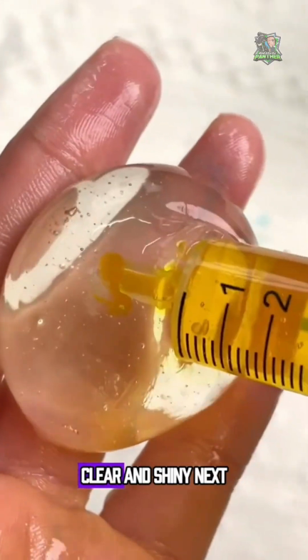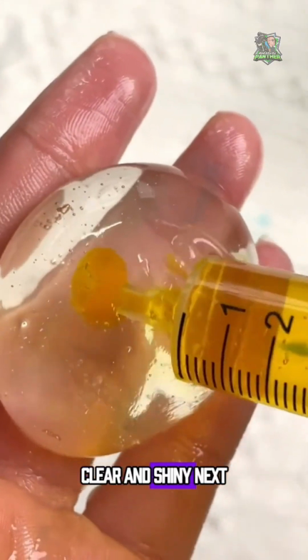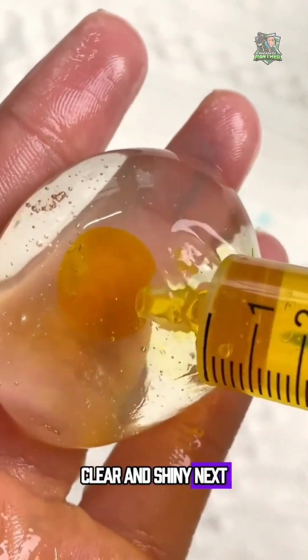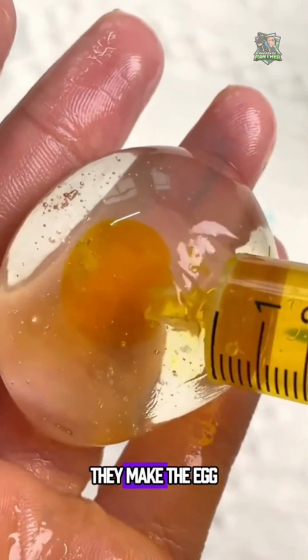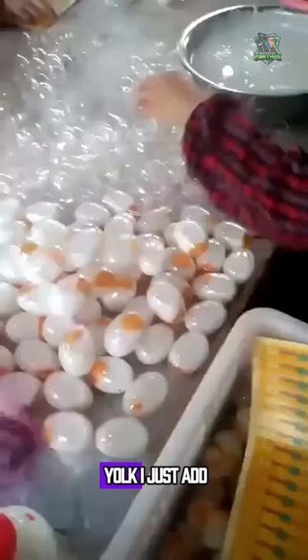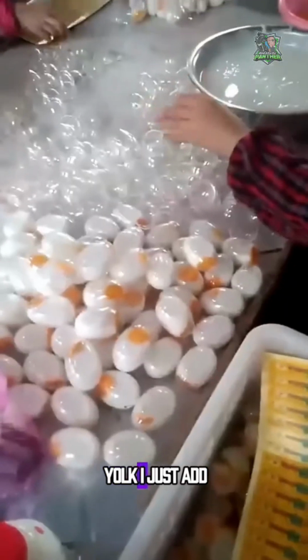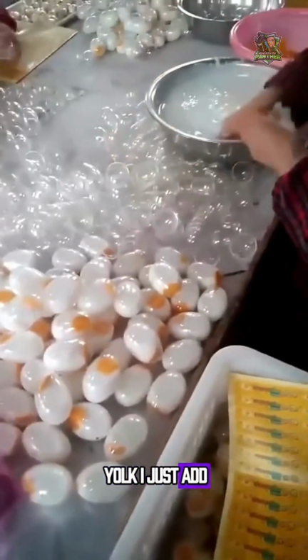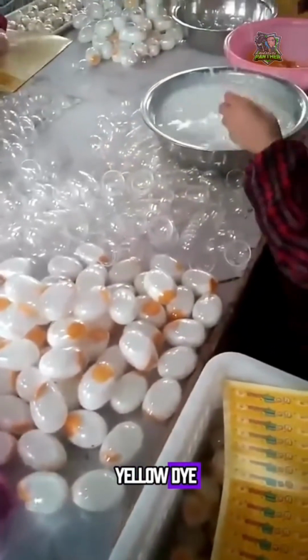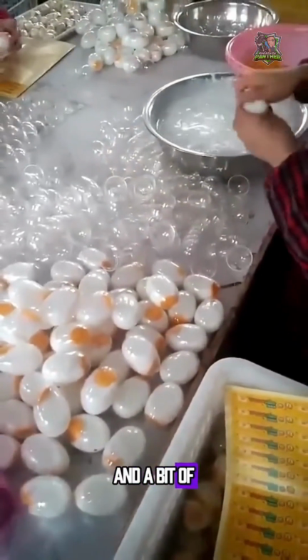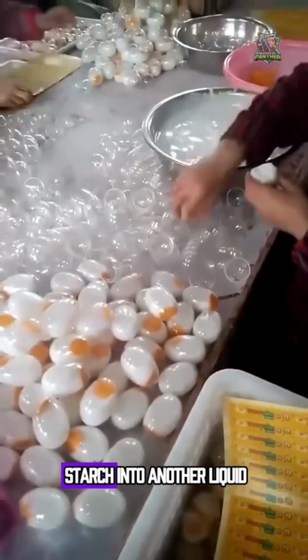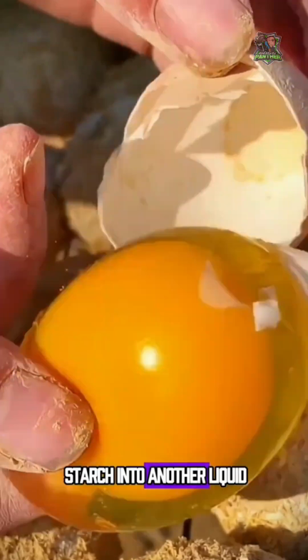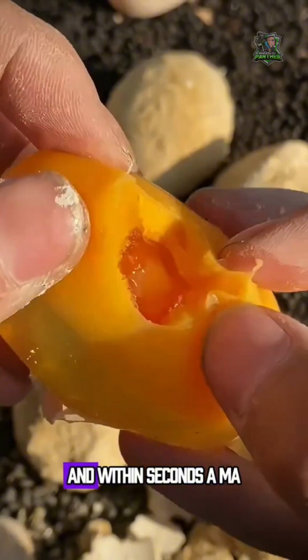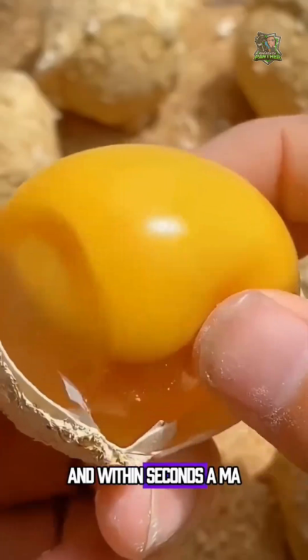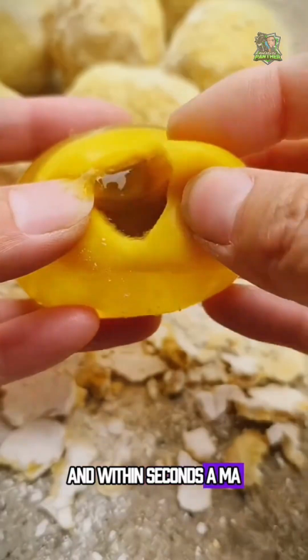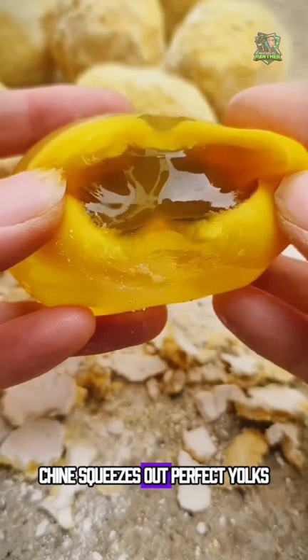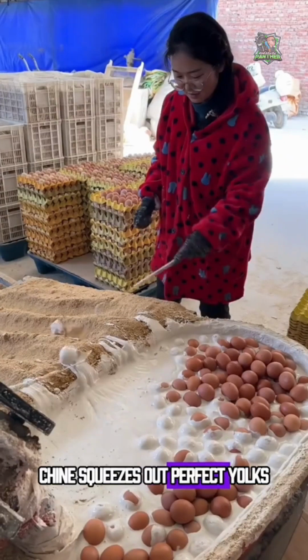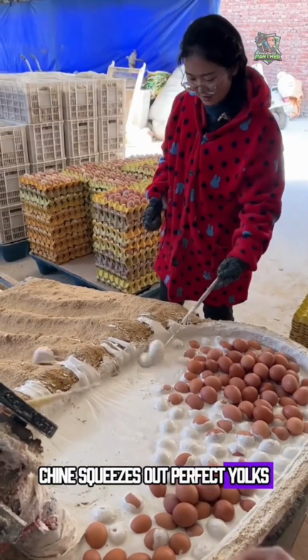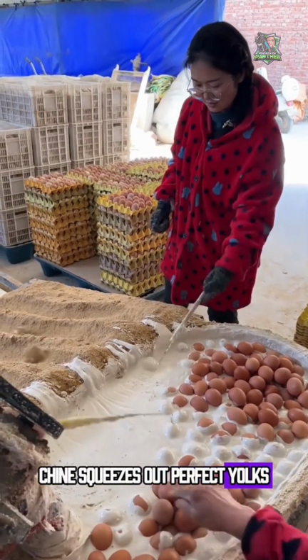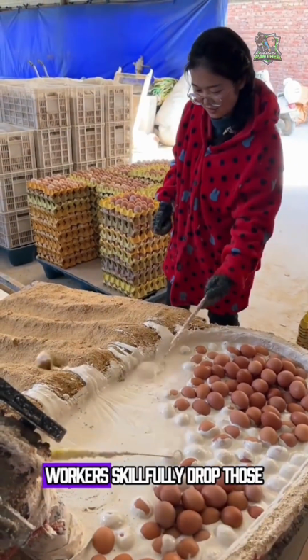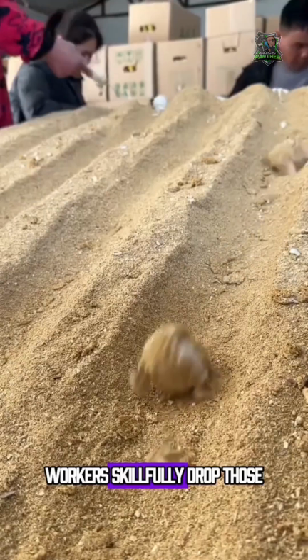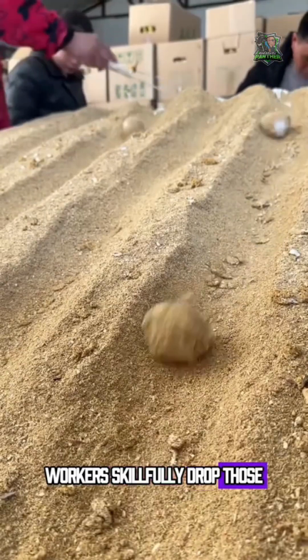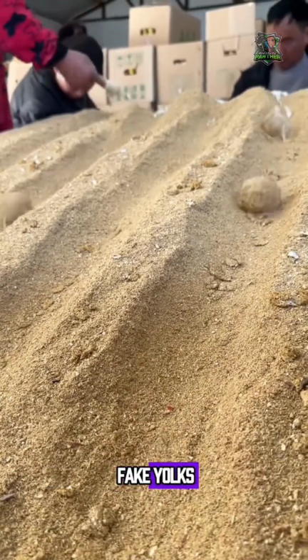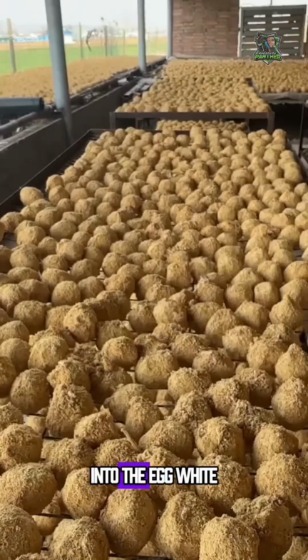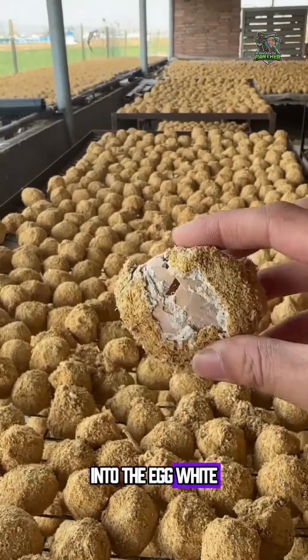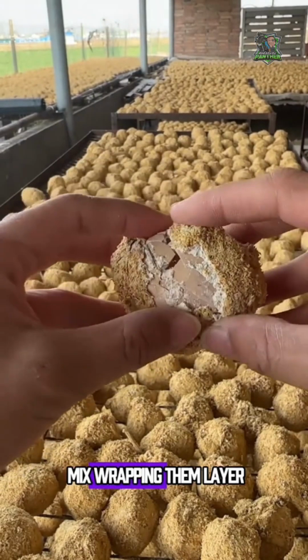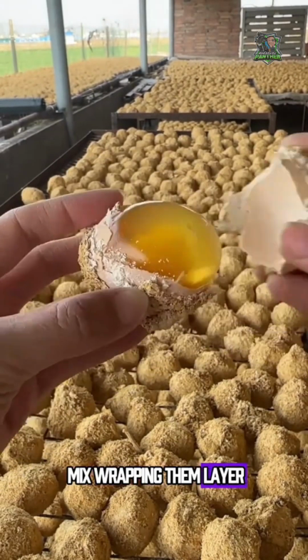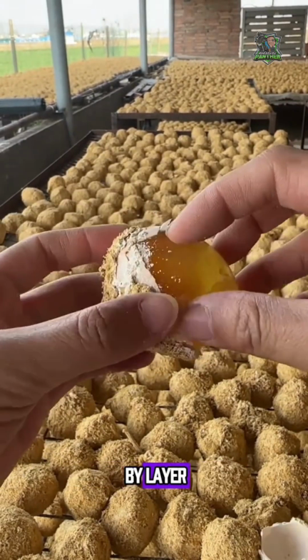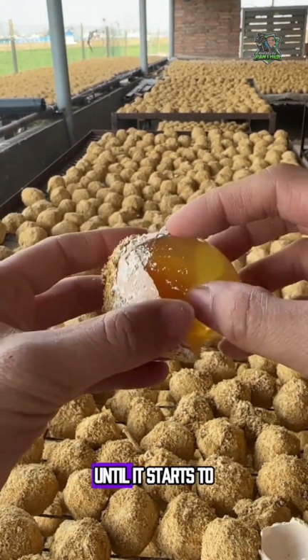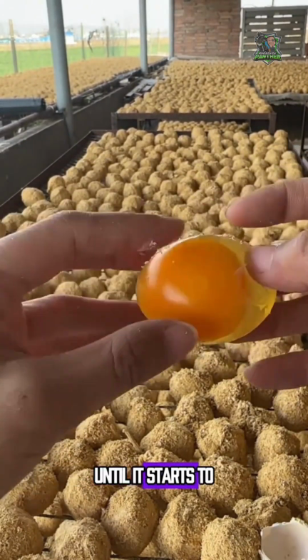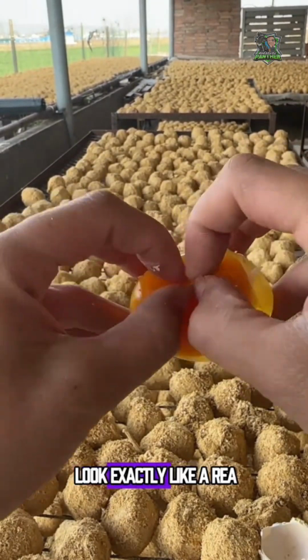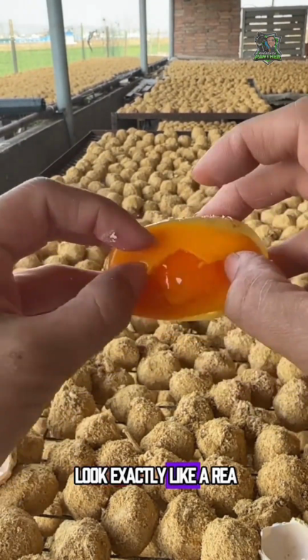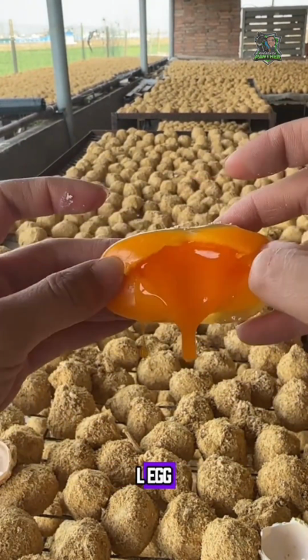Clear and shiny. Next, they make the egg yolk. They just add yellow dye and a bit of starch into another liquid. And within seconds, a machine squeezes out perfect yolks. Workers skillfully drop those fake yolks into the egg white mix, wrapping them layer by layer until it starts to look exactly like a real egg.